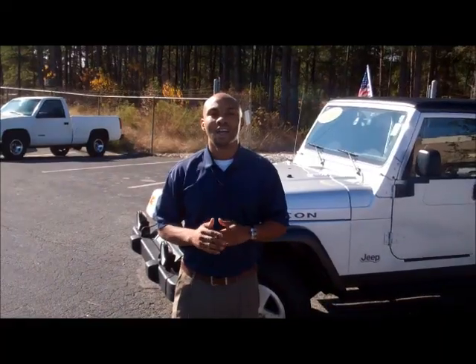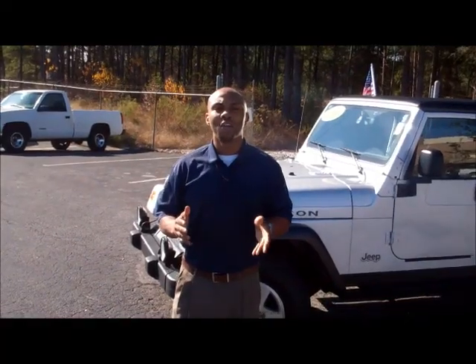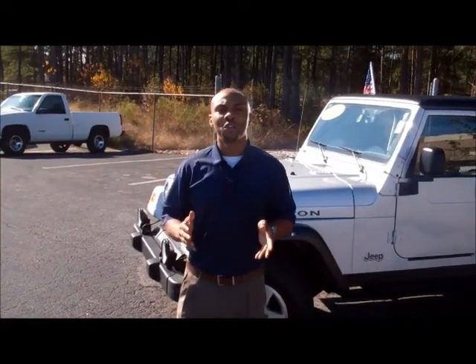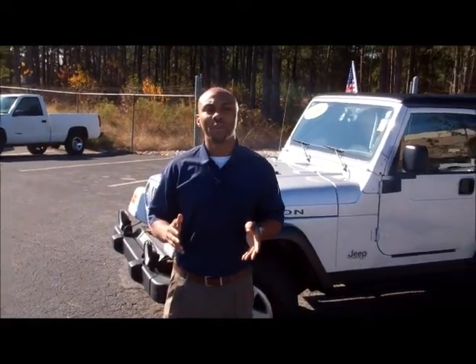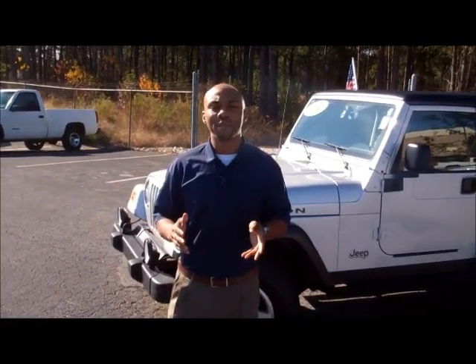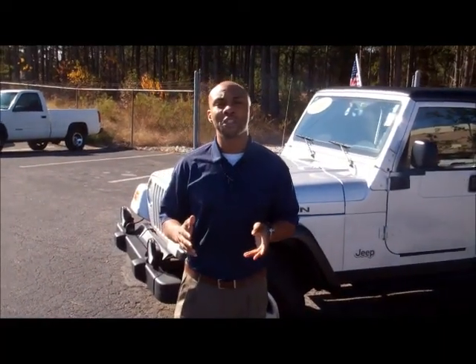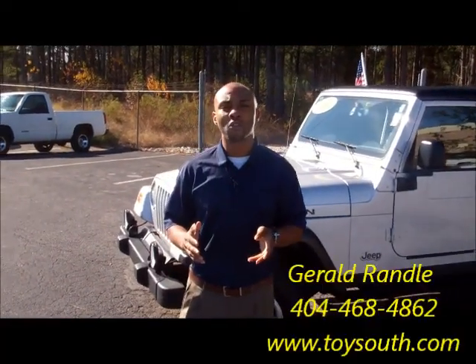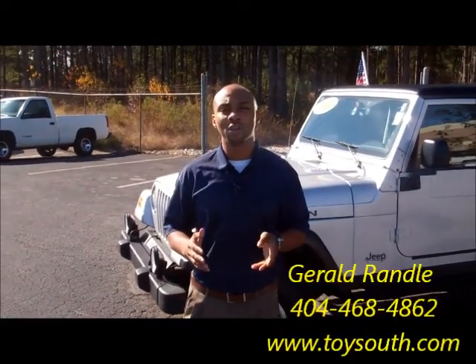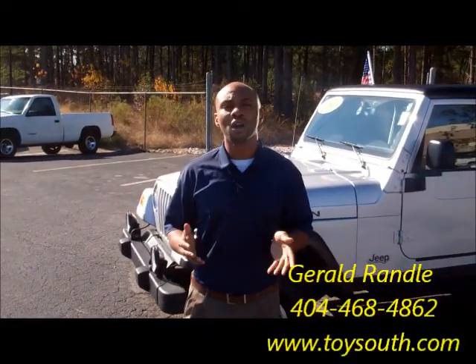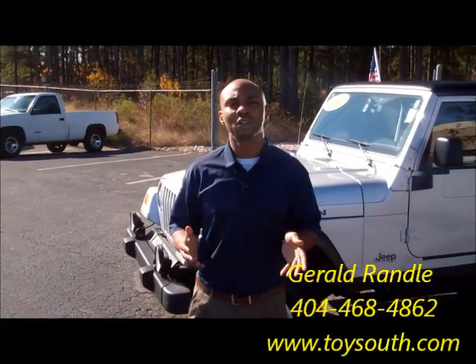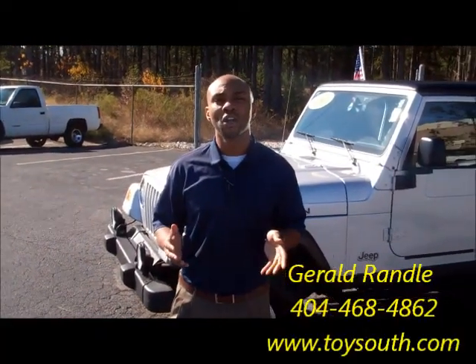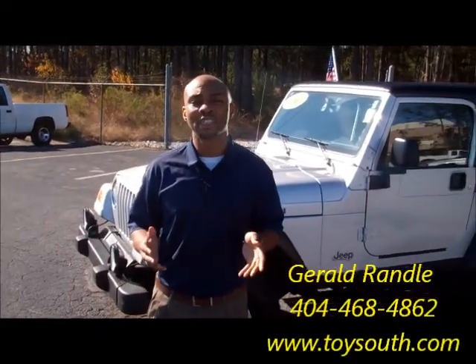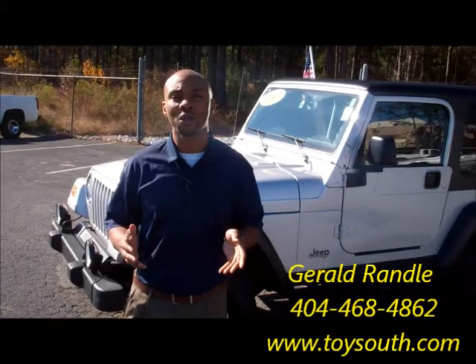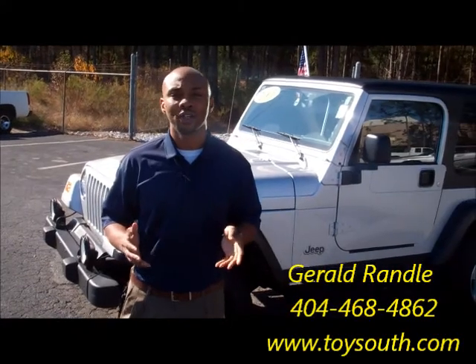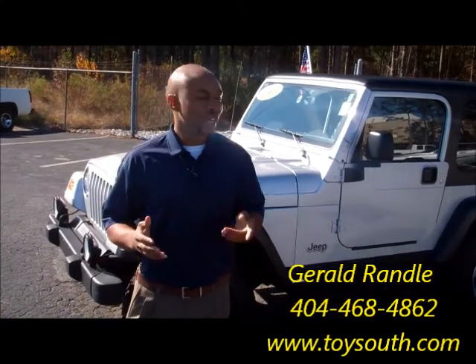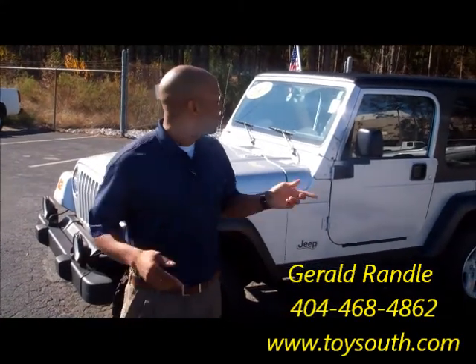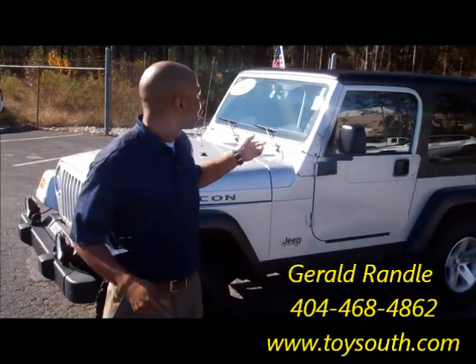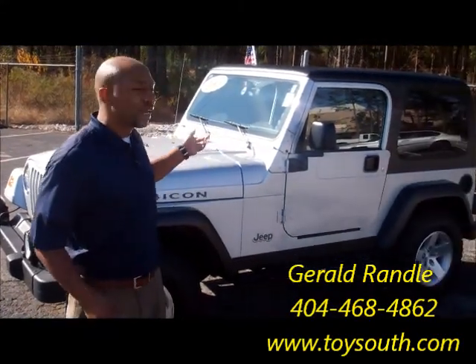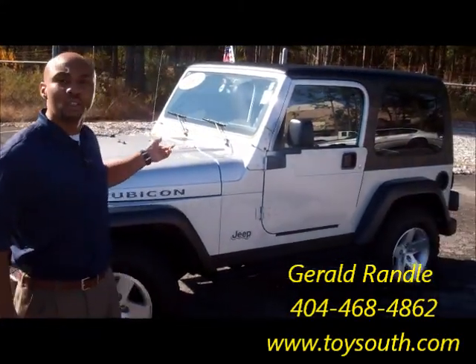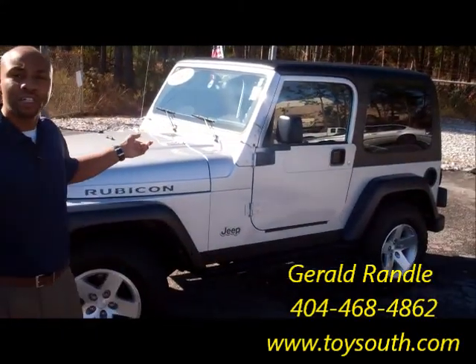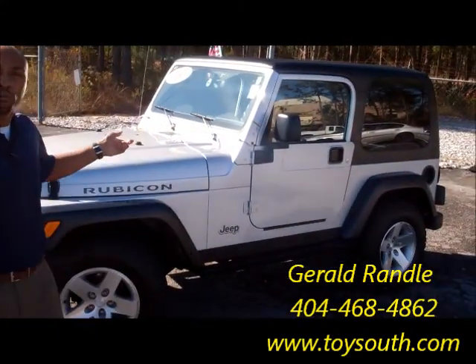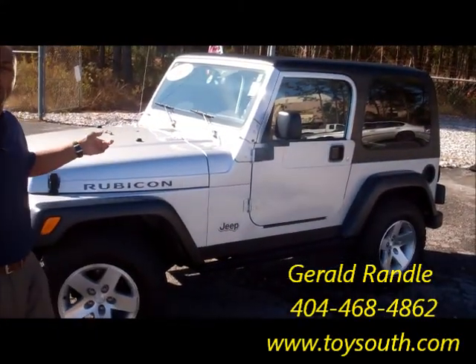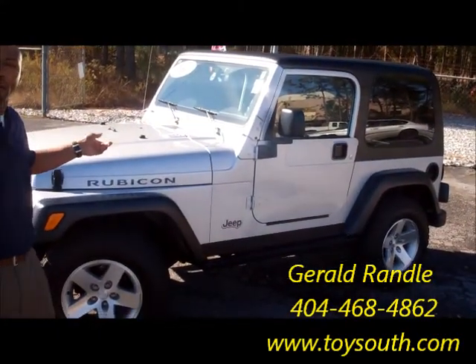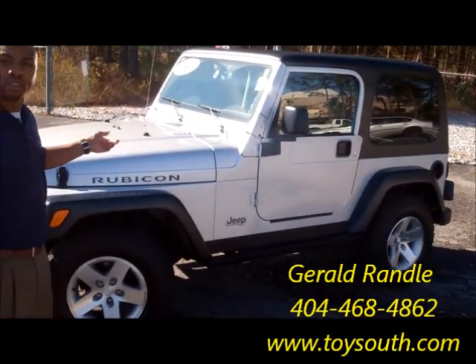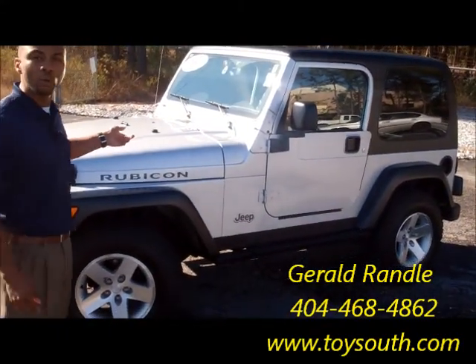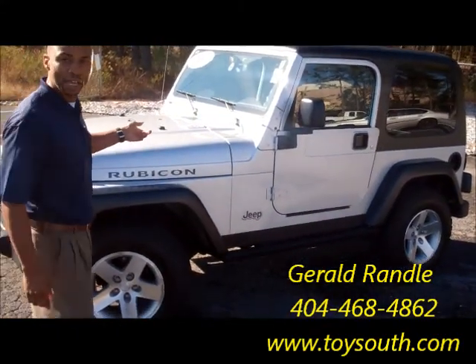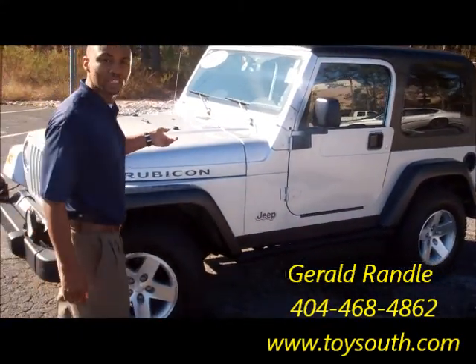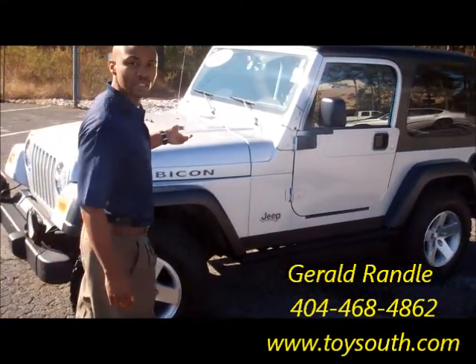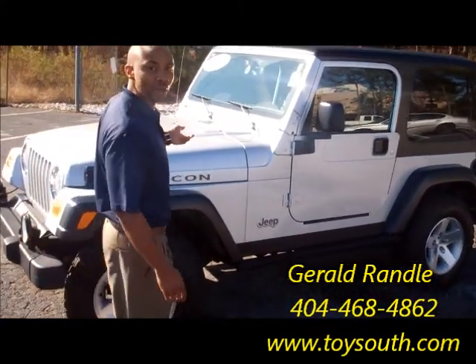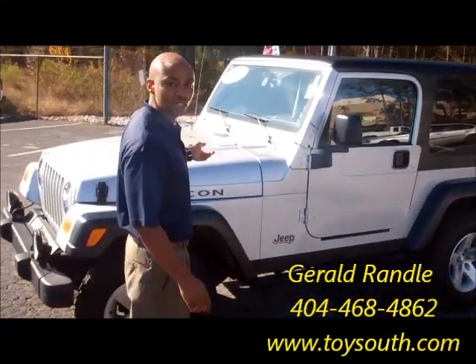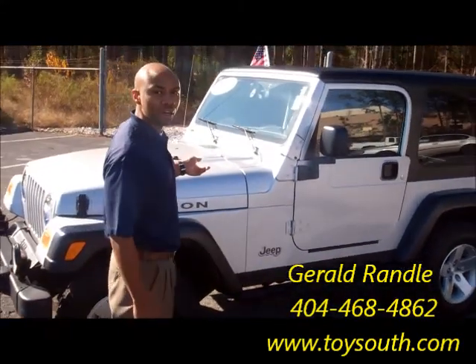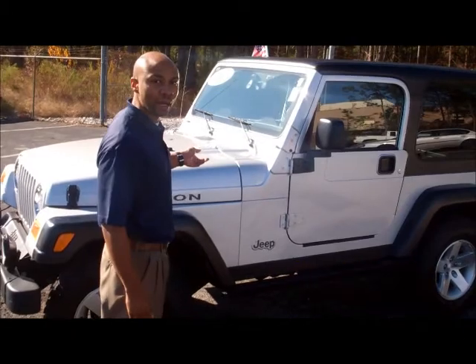How you doing, Tripp? My name is Gerald Randall. Welcome to Toyota South. Here's the 2003 Jeep Rubicon that we were actually emailing and talking about.